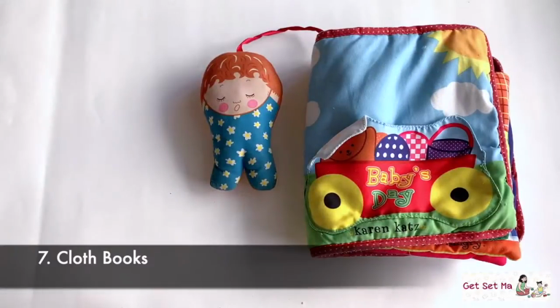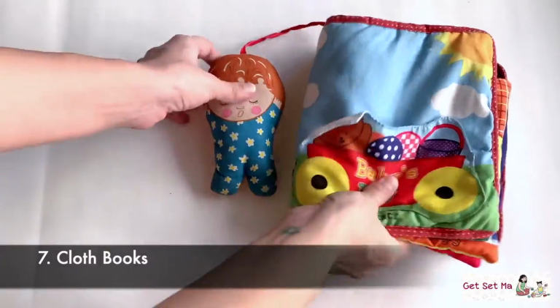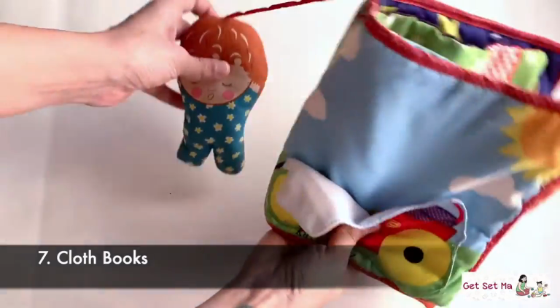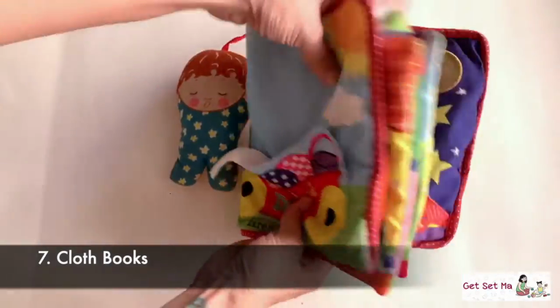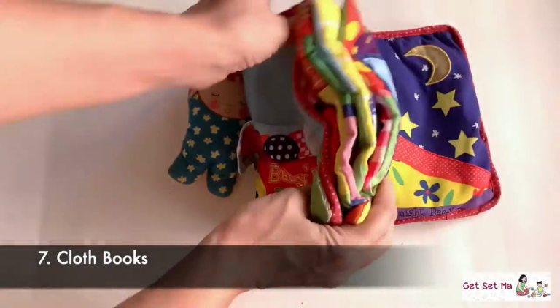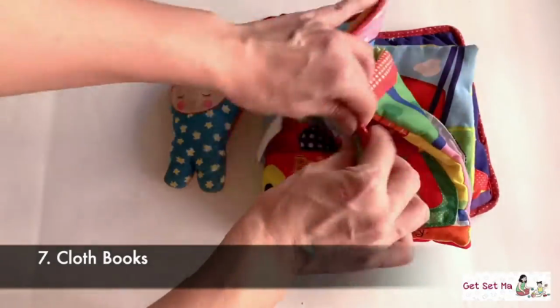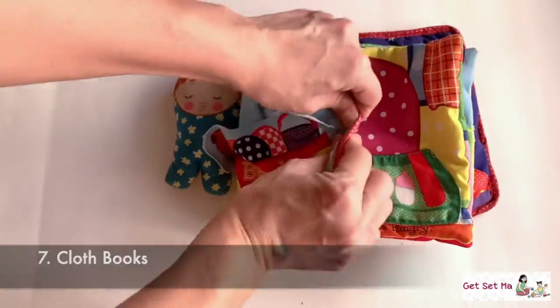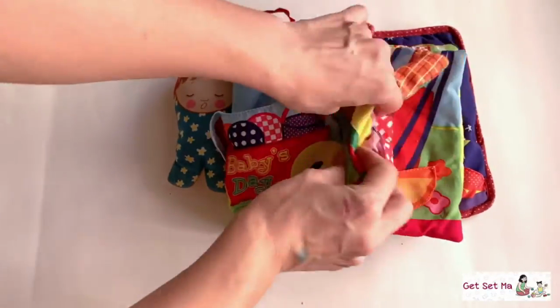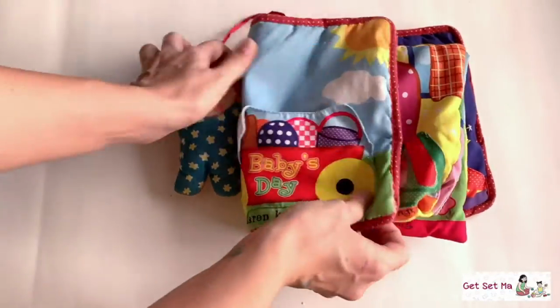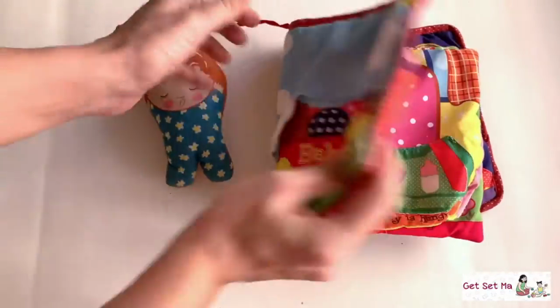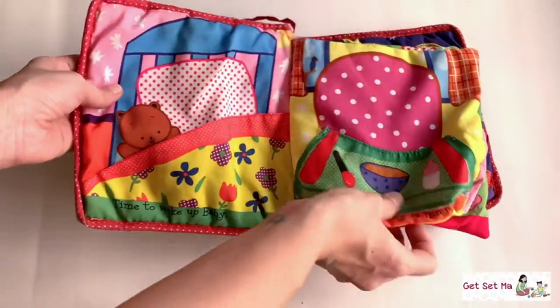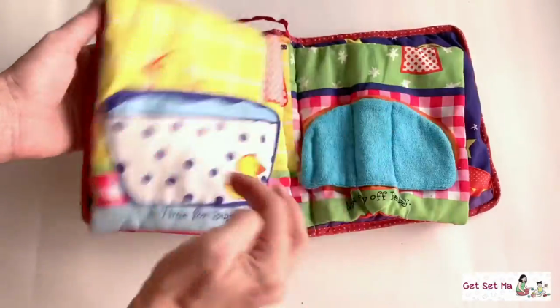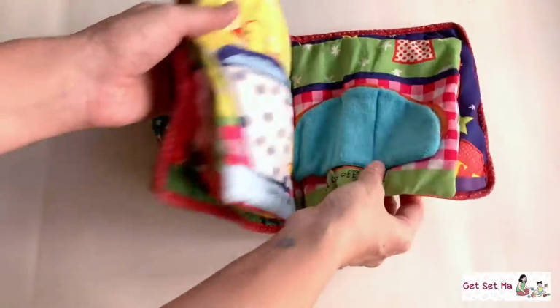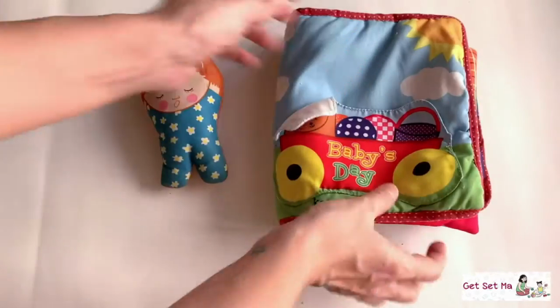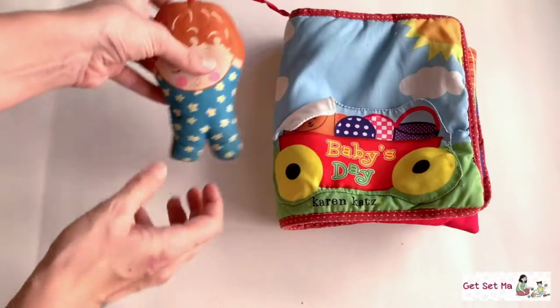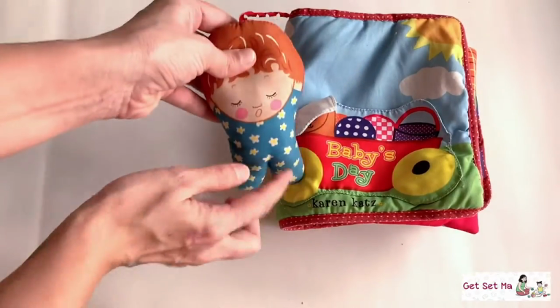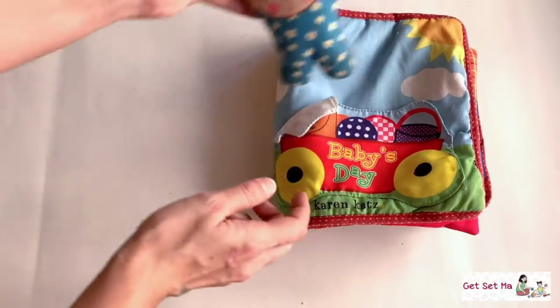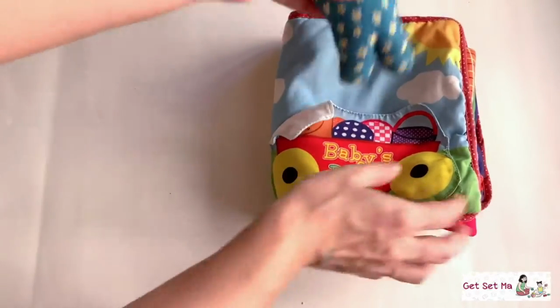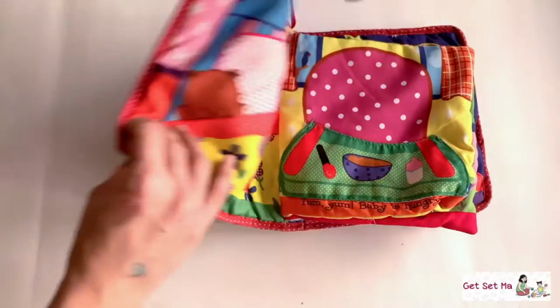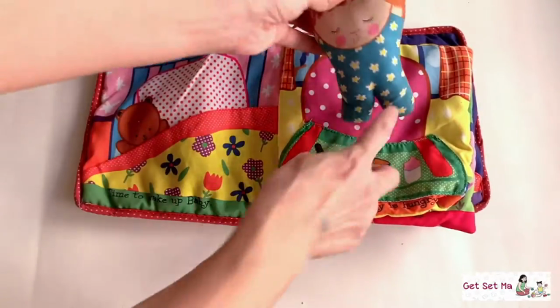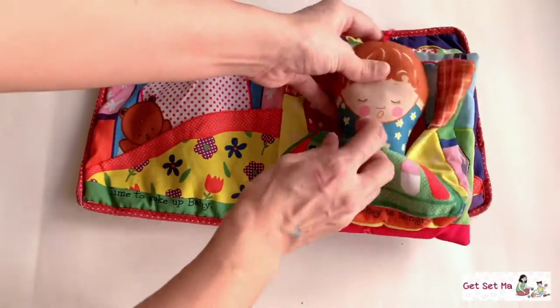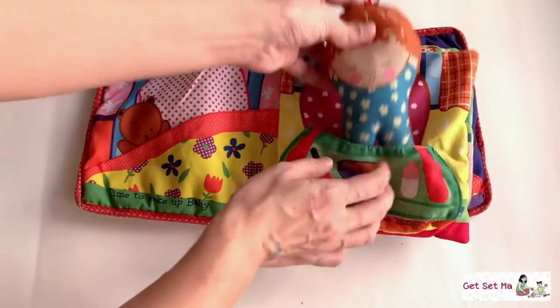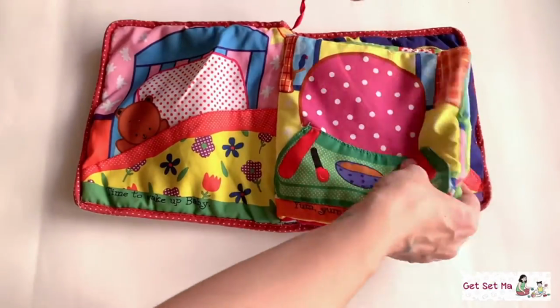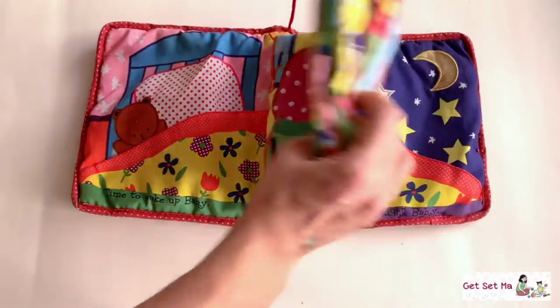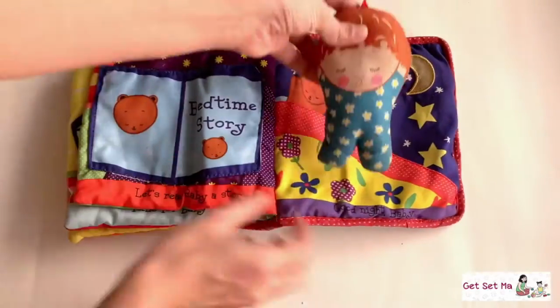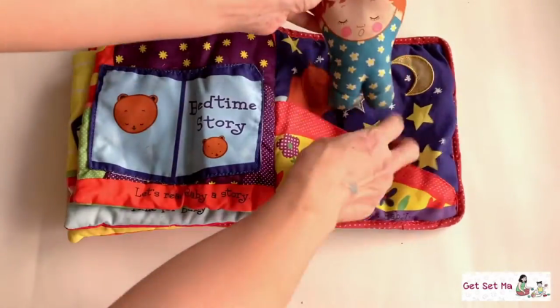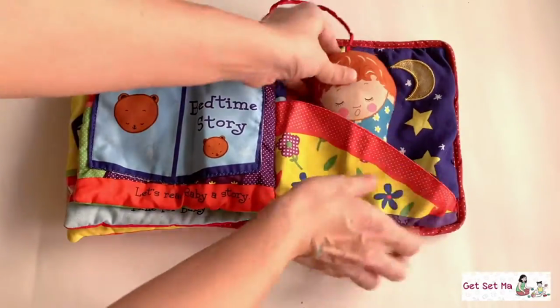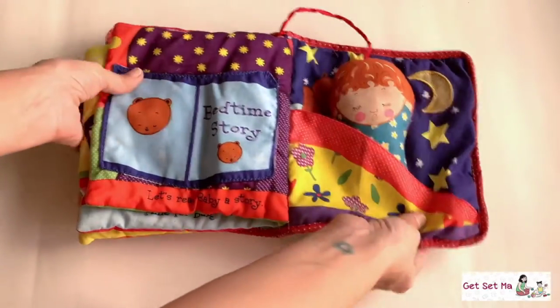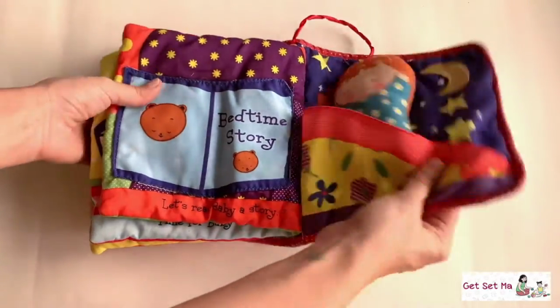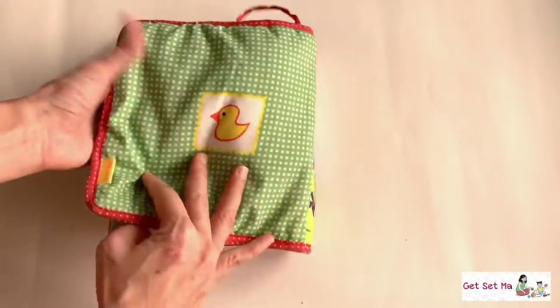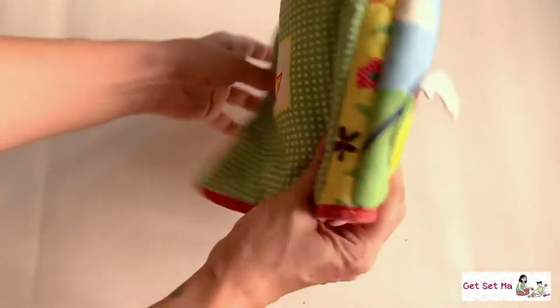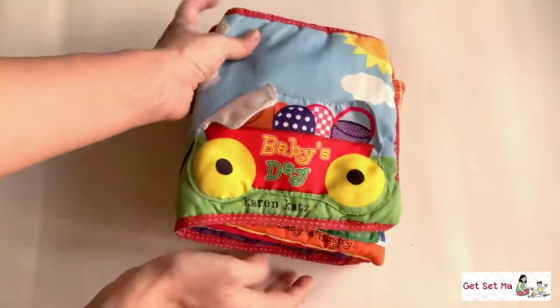Cloth books are made of cloth and stitched really well so a little baby cannot tear them, making them safe for a child to be around. For instance, this is an early cloth book of Ilham's — it has a simple, easy-to-follow story with a little baby character that you can move from page to page.